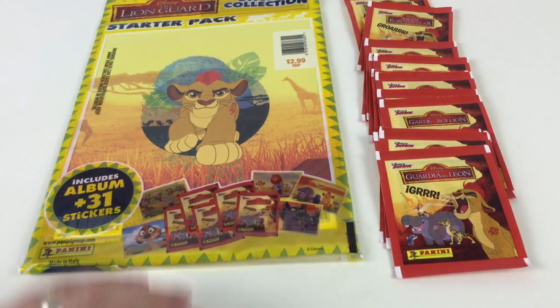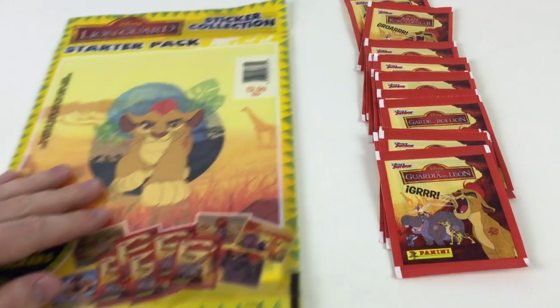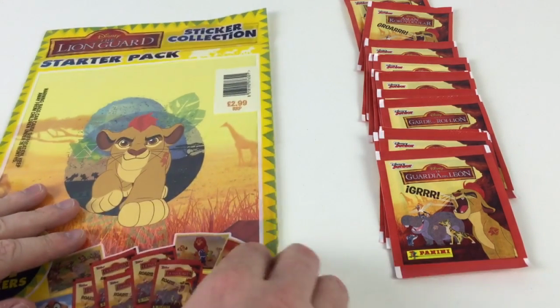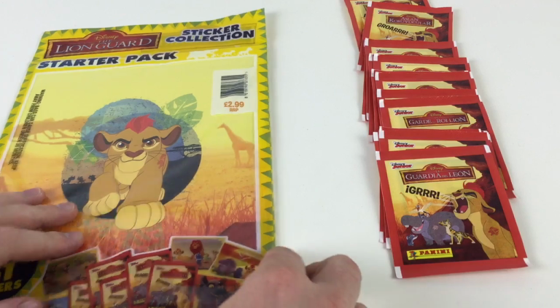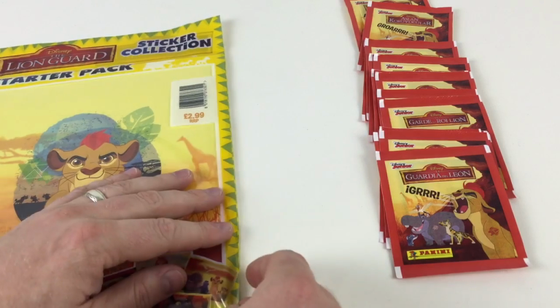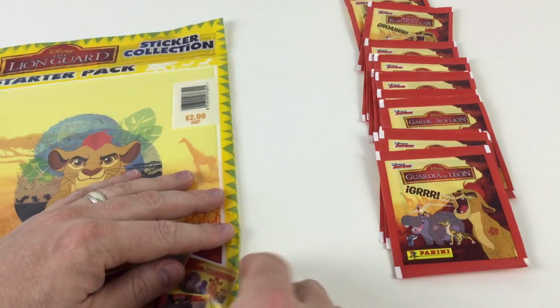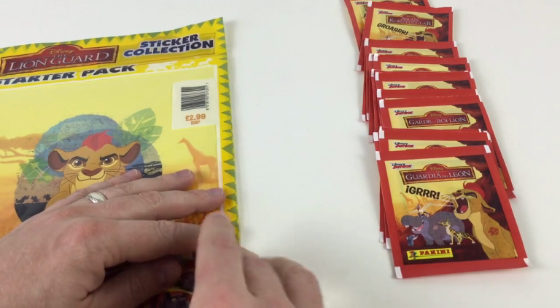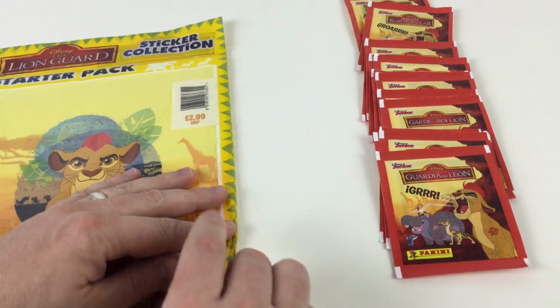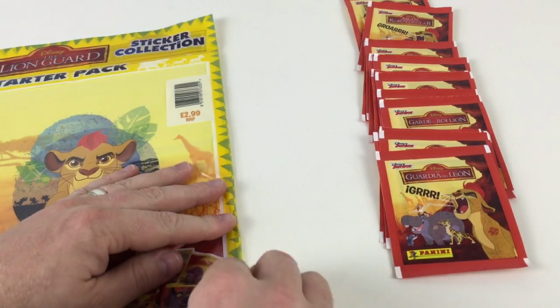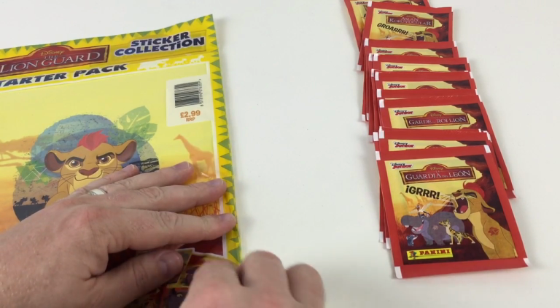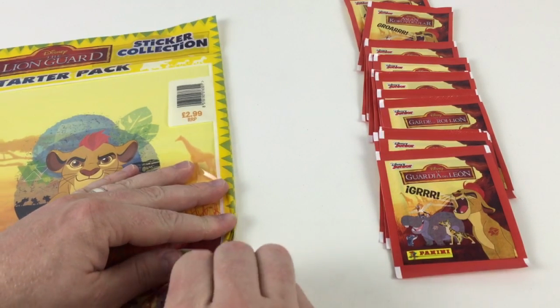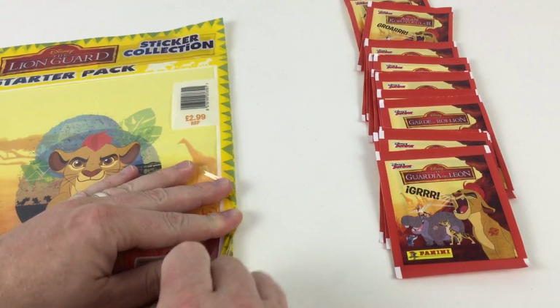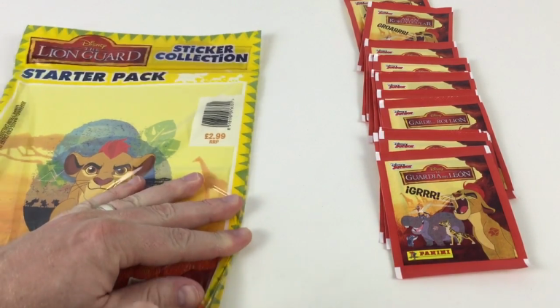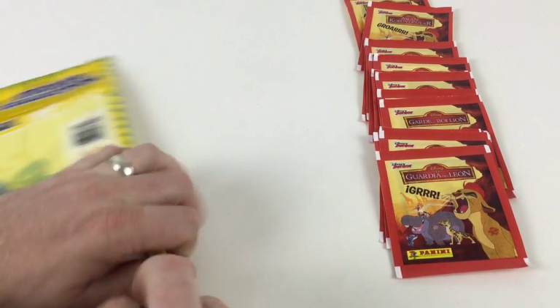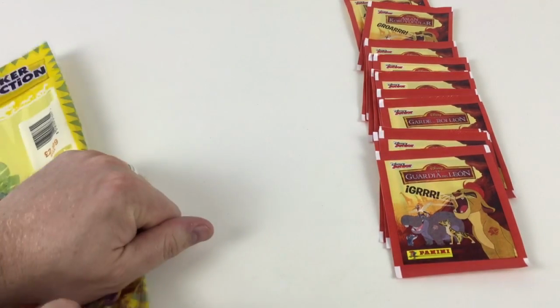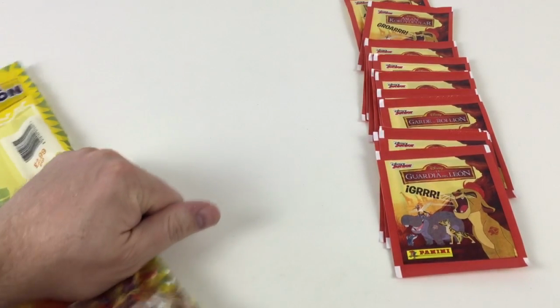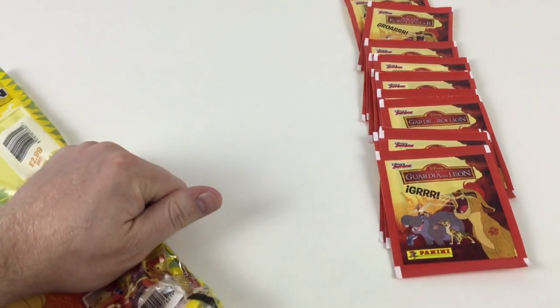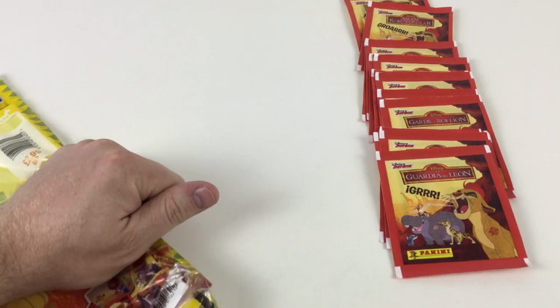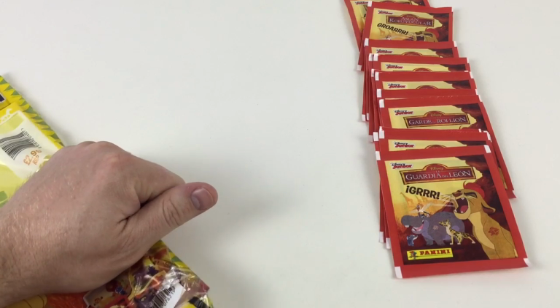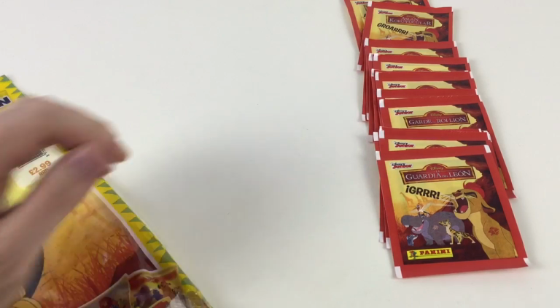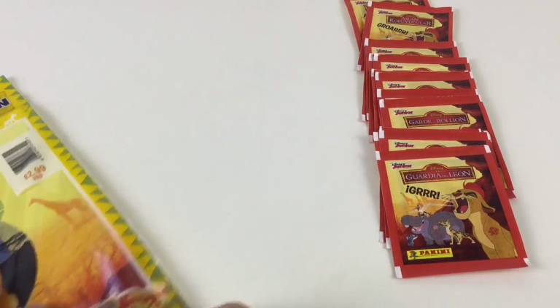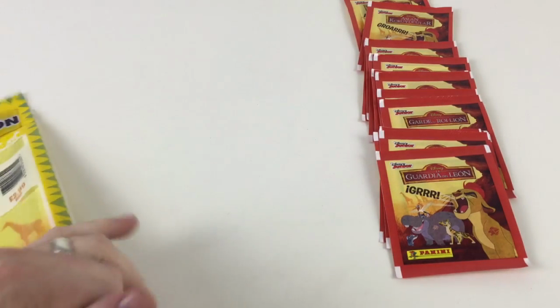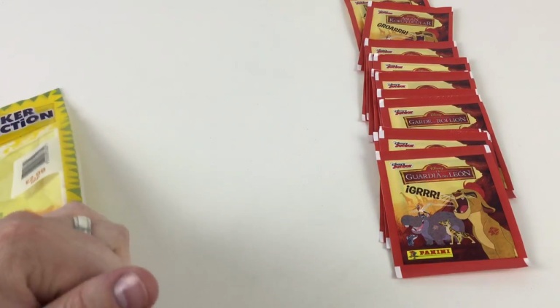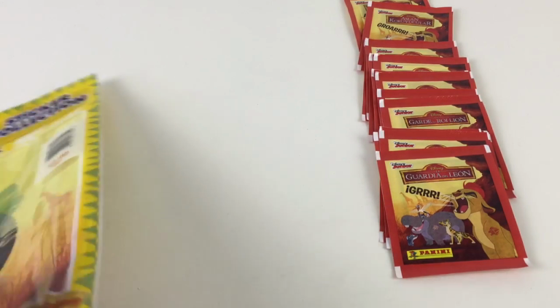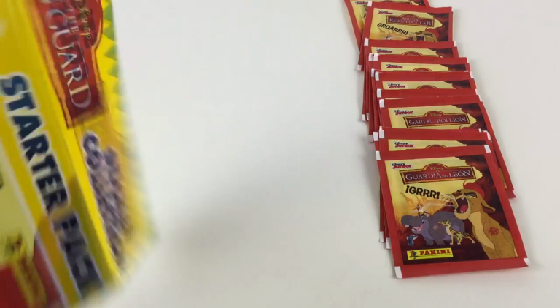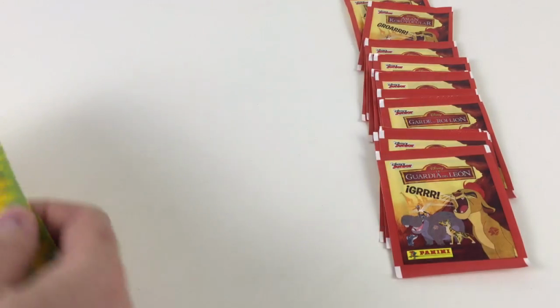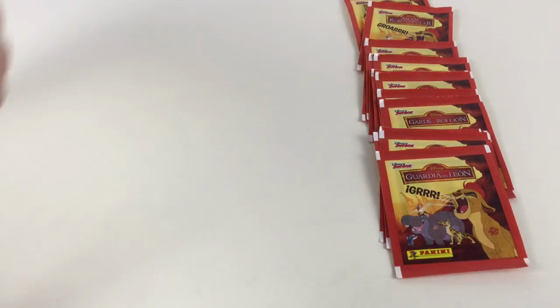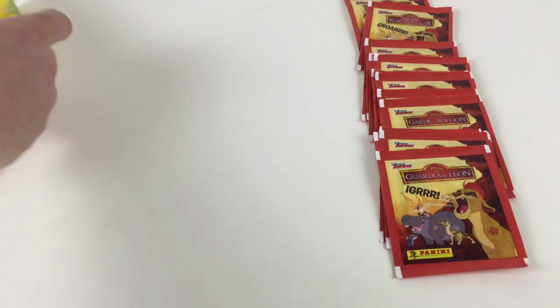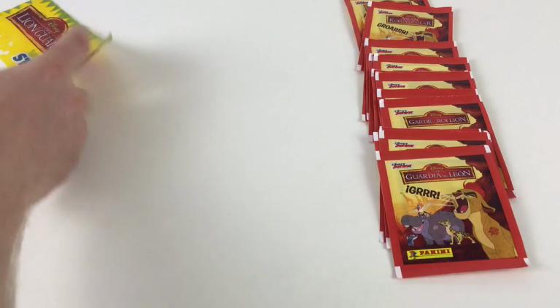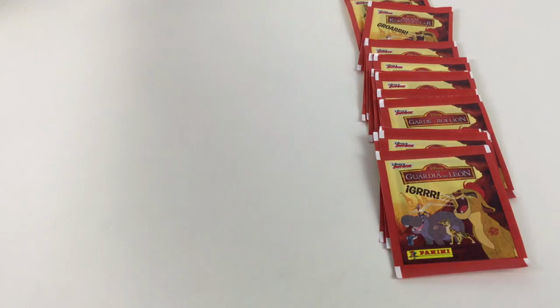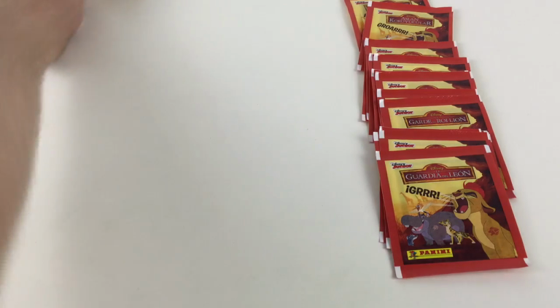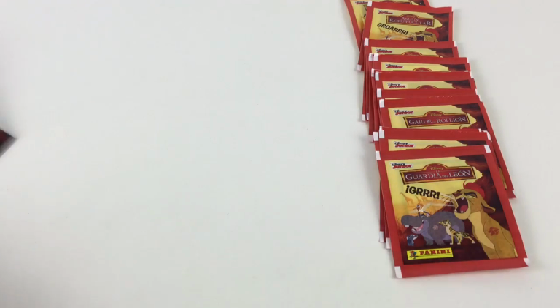Let's open up the starter pack first and take a look at the album and see what's in there. We got this from Tesco but you can get it from all good supermarkets, newsagents — a lot of places will sell this.